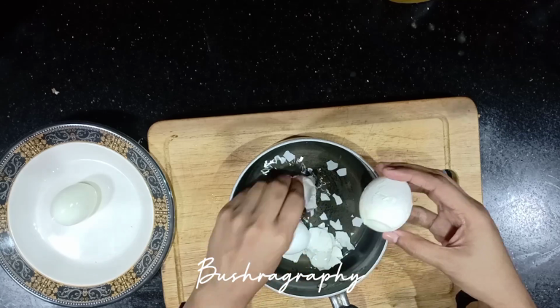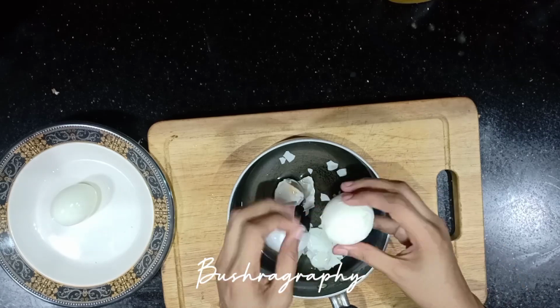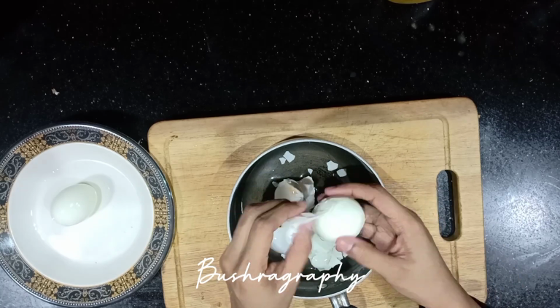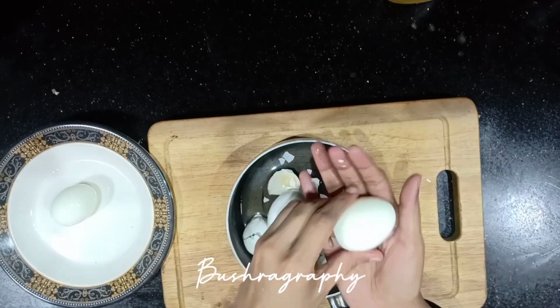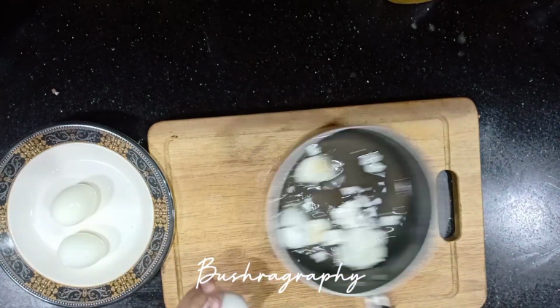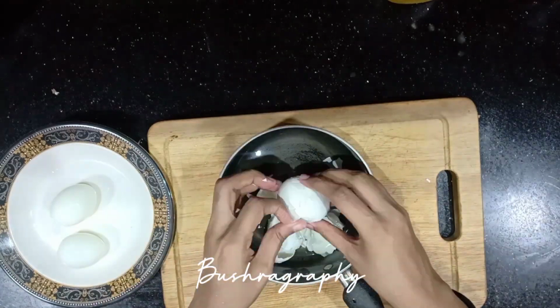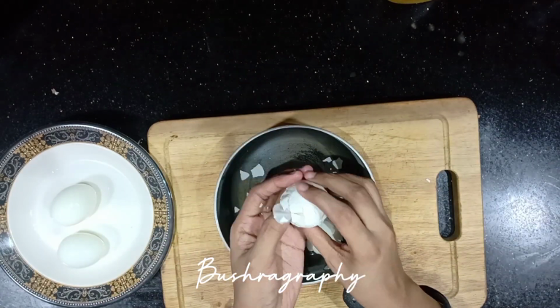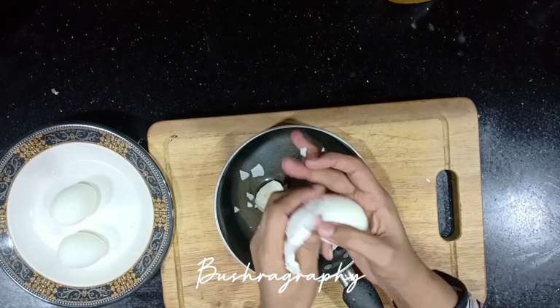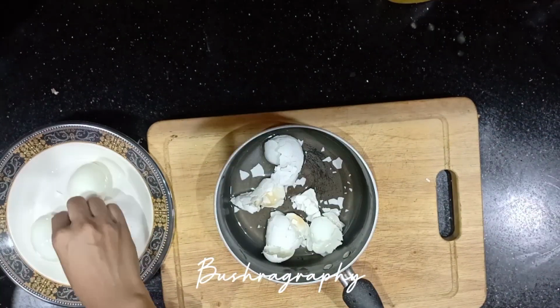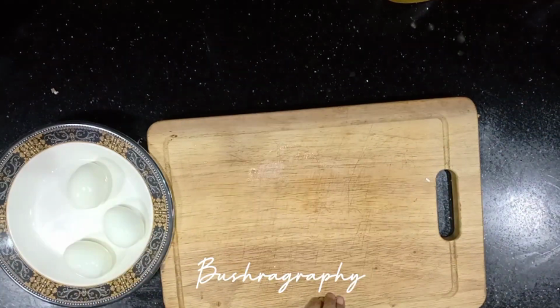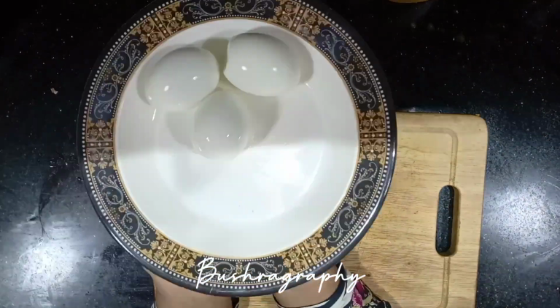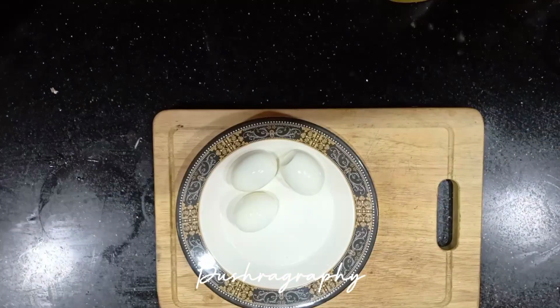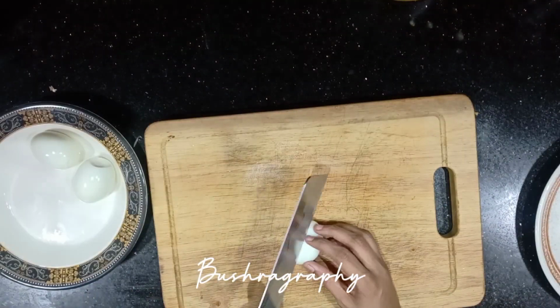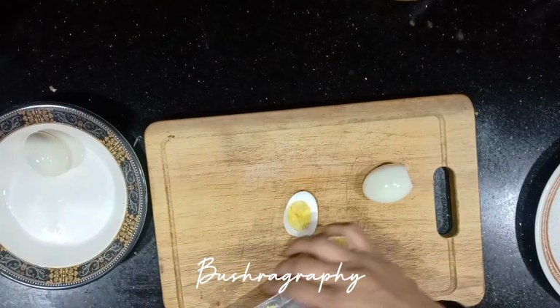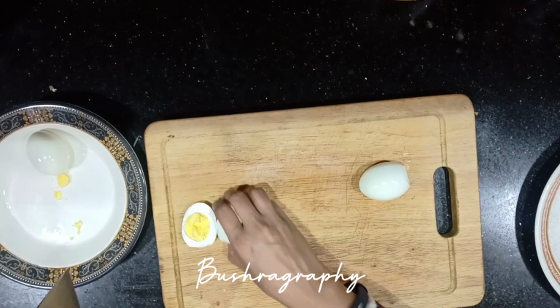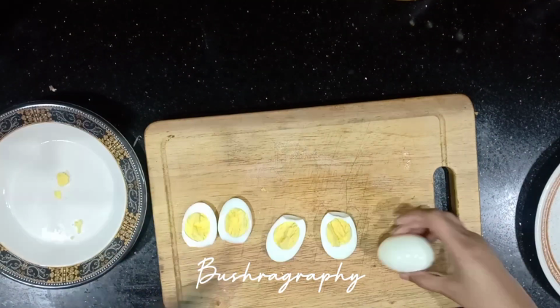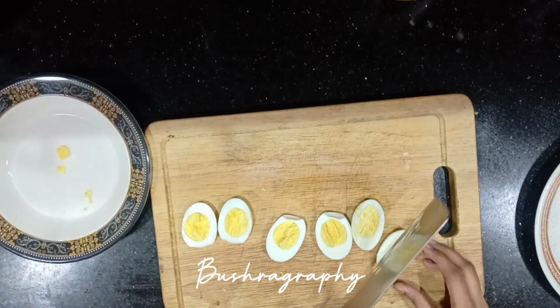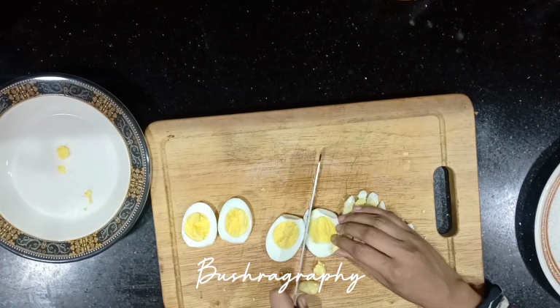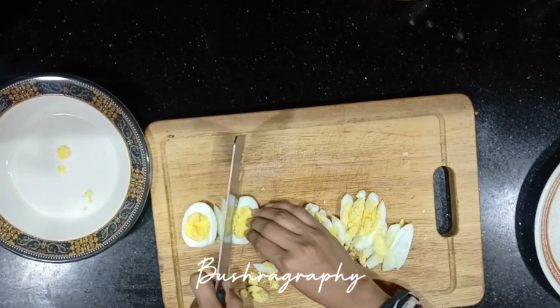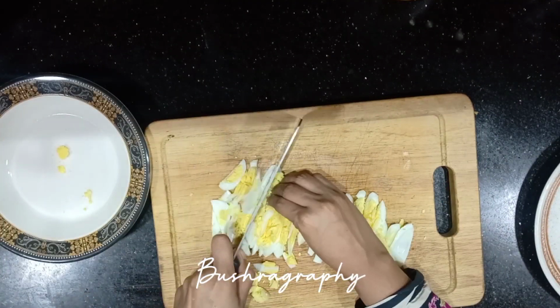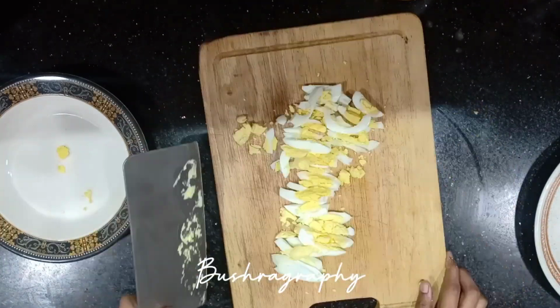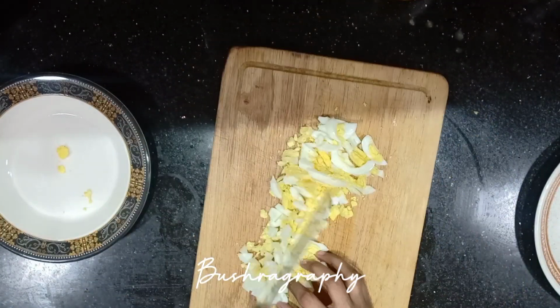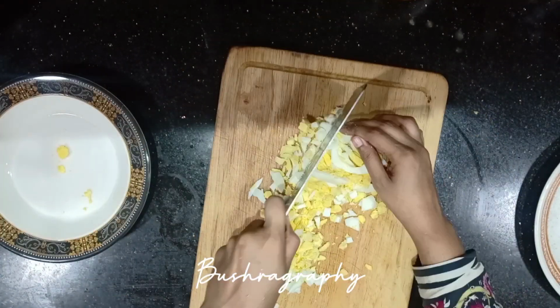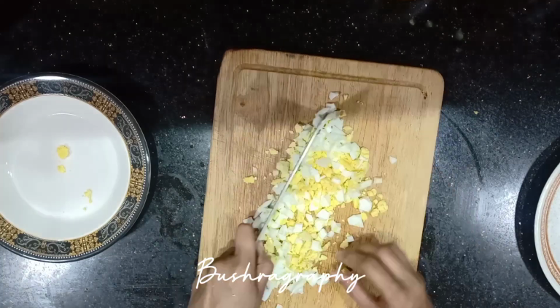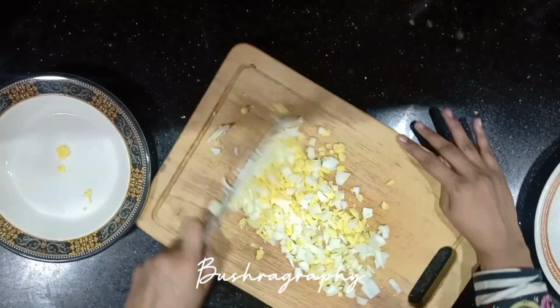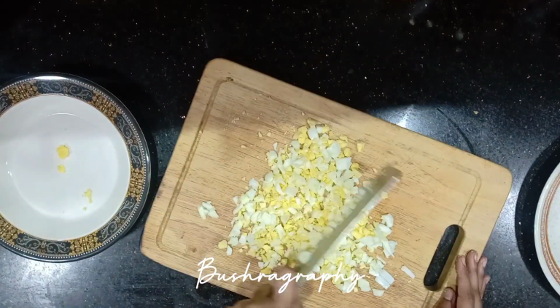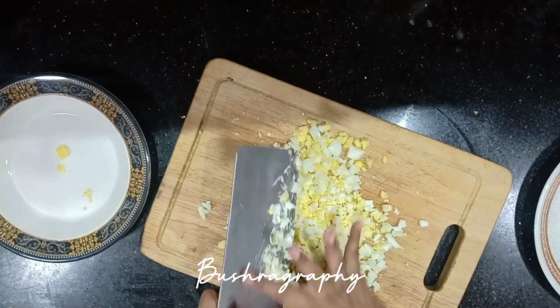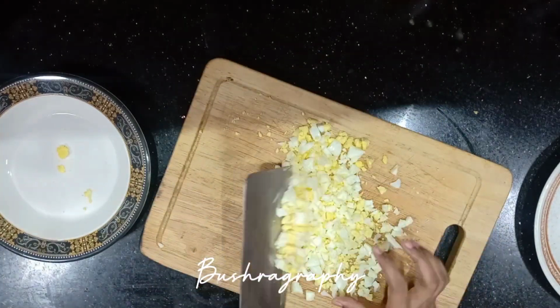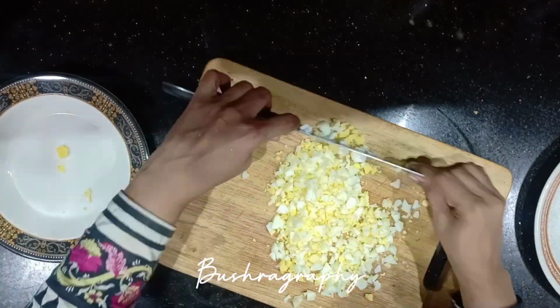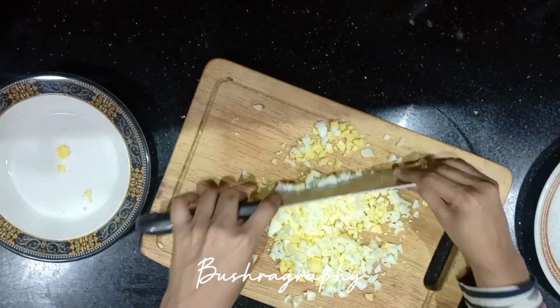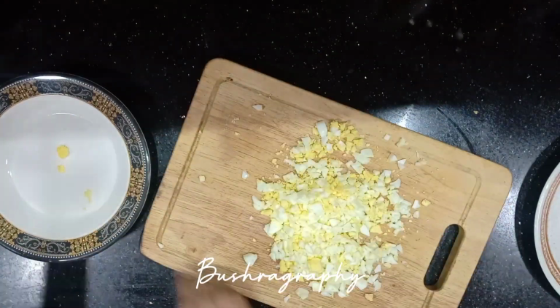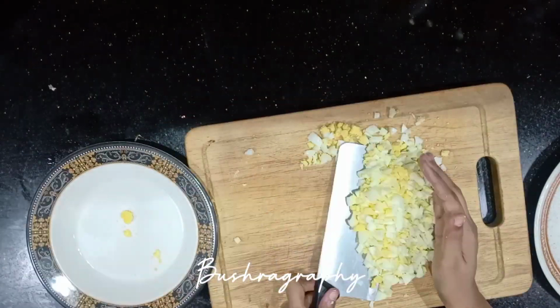You have to boil the eggs exactly 10 minutes. I had to boil them in water. Now chop them — make sure your cutting board is clean. It has been good chopping.